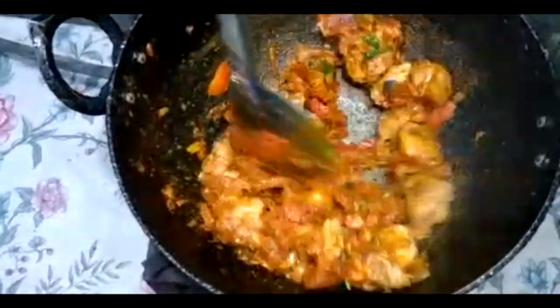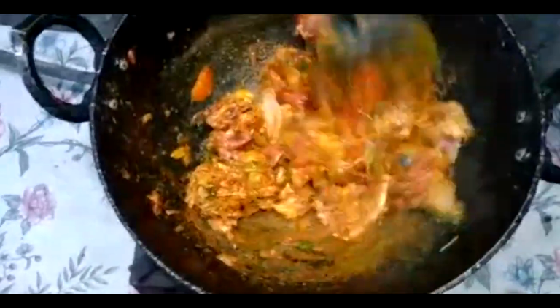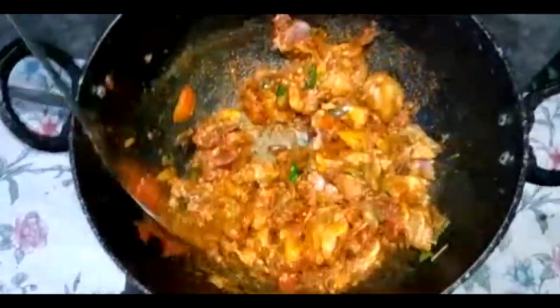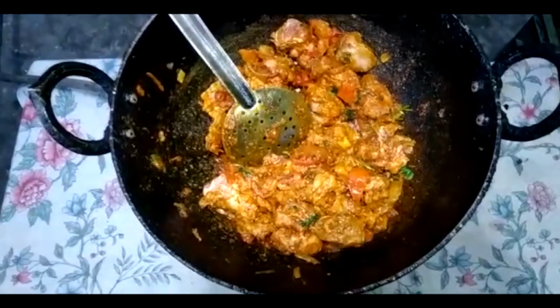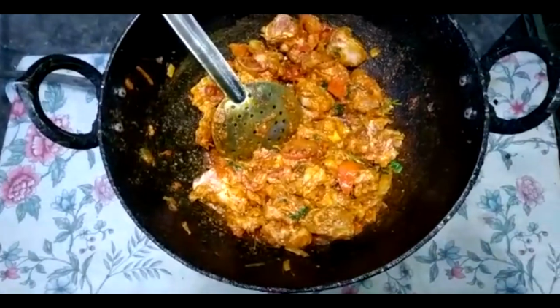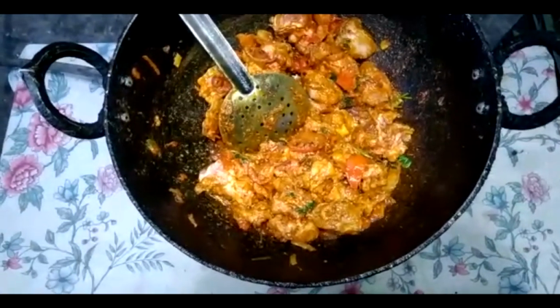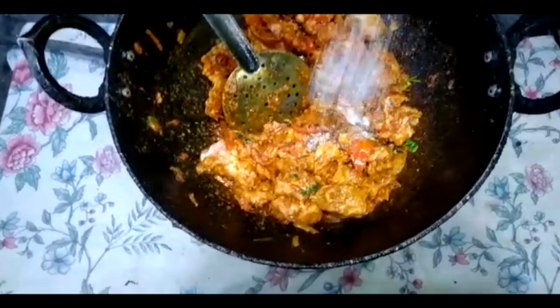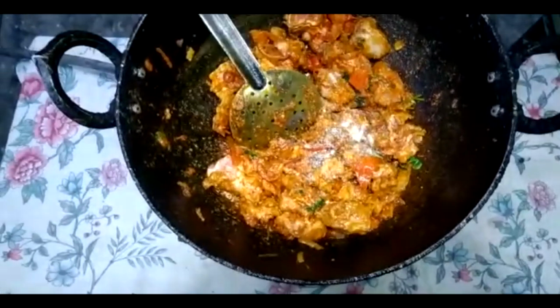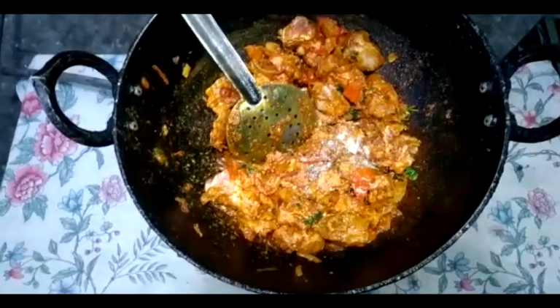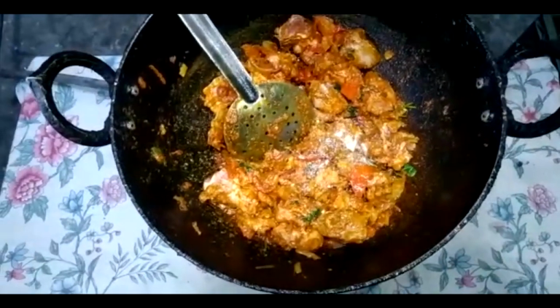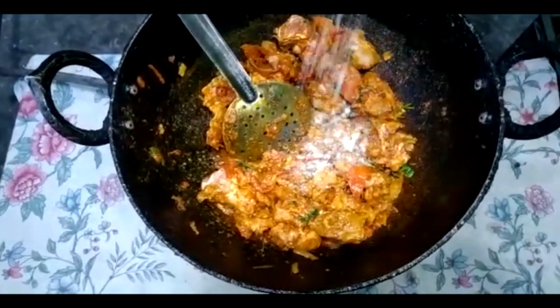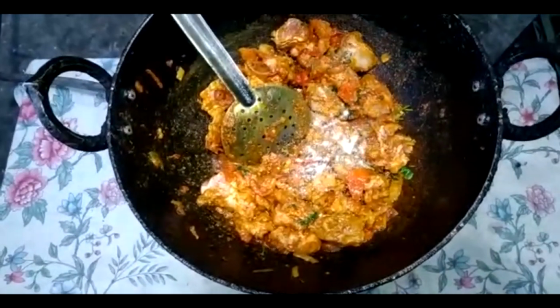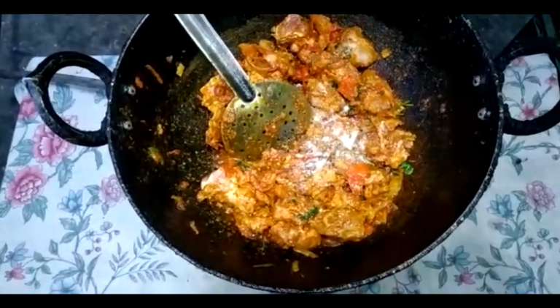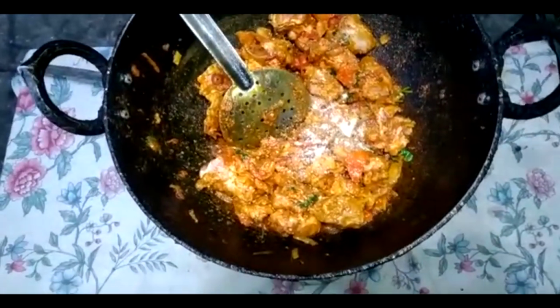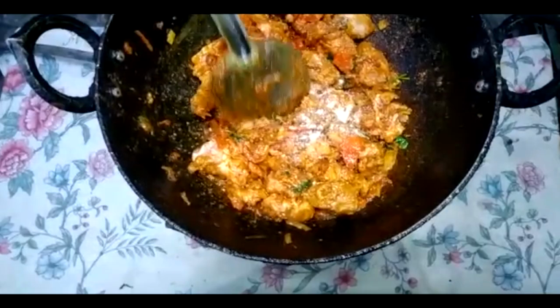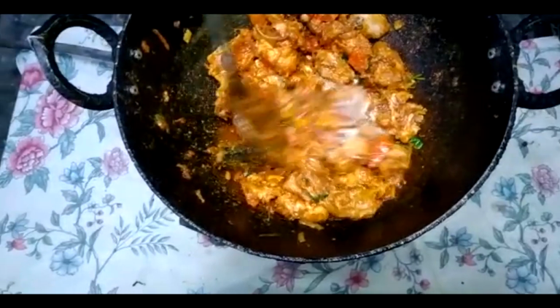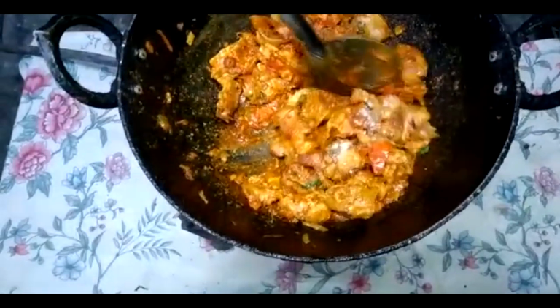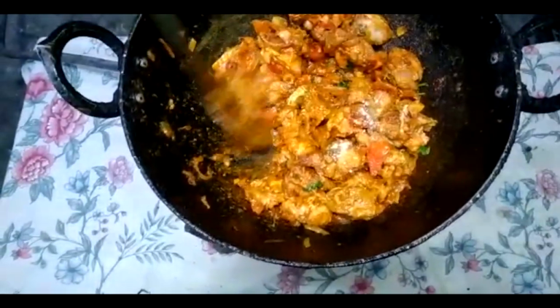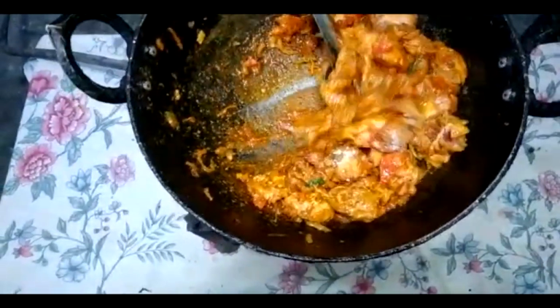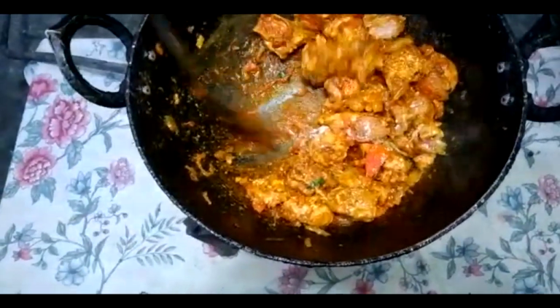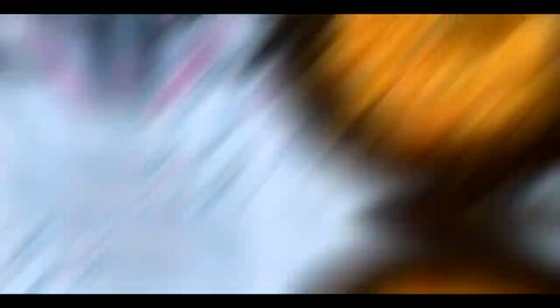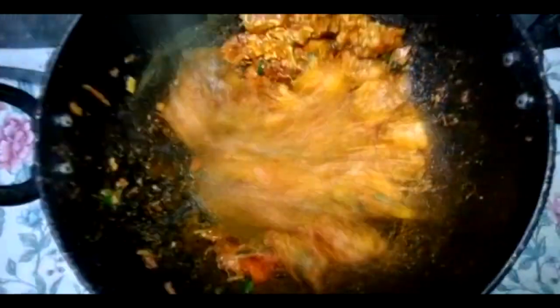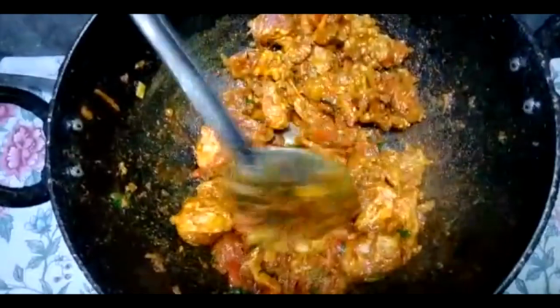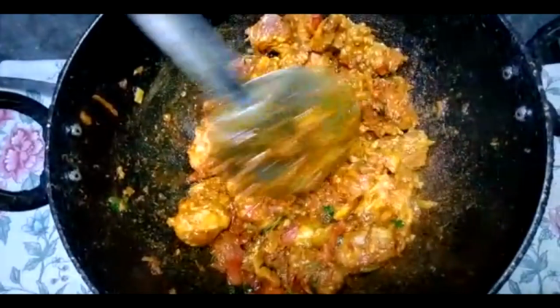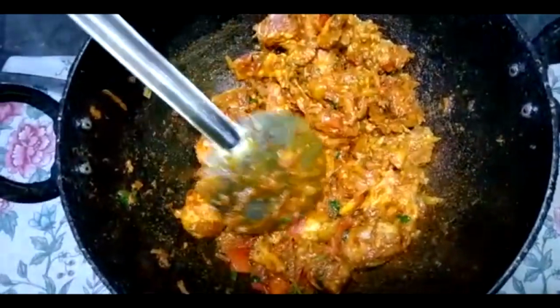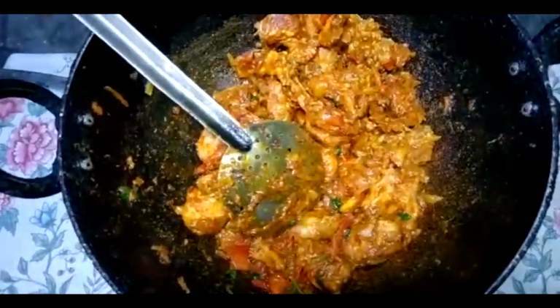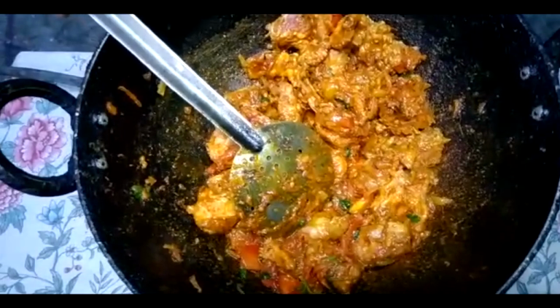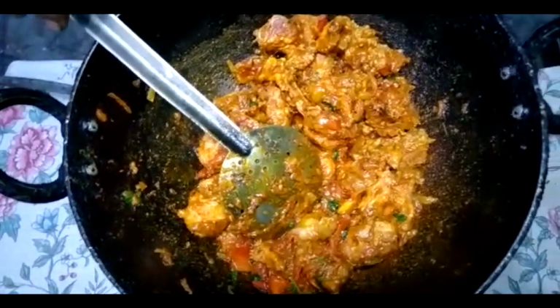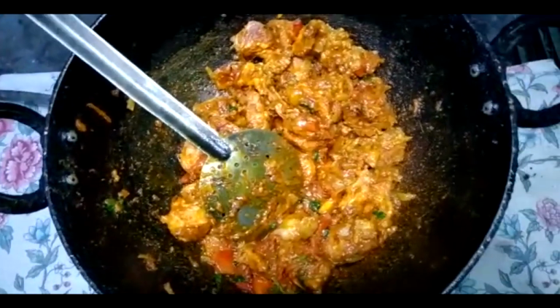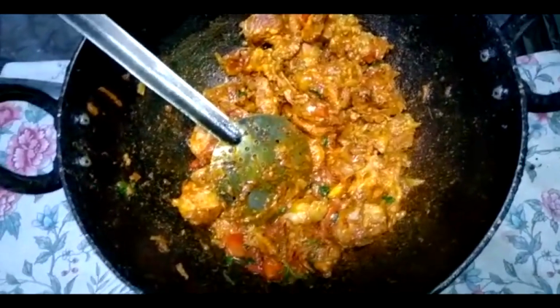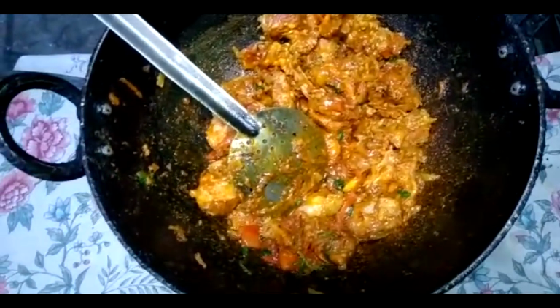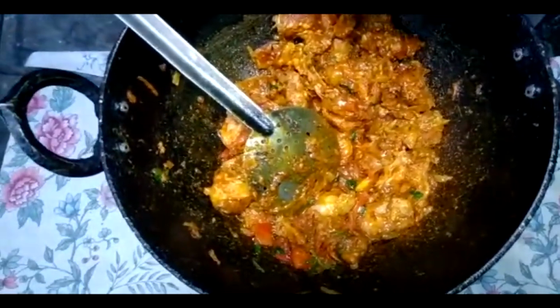Add 2 spoons of salt. I am ready to cook with 1 bowl of salt.